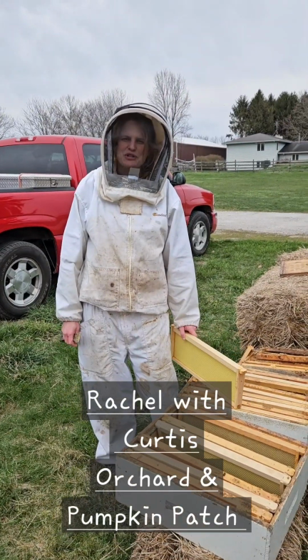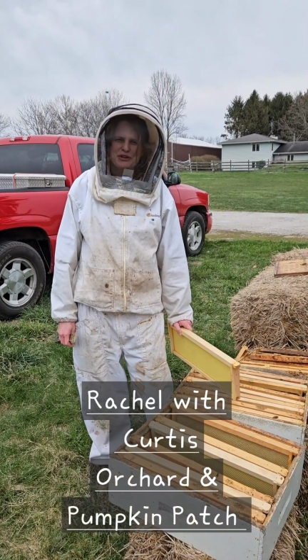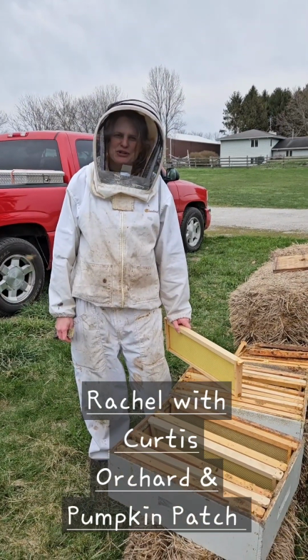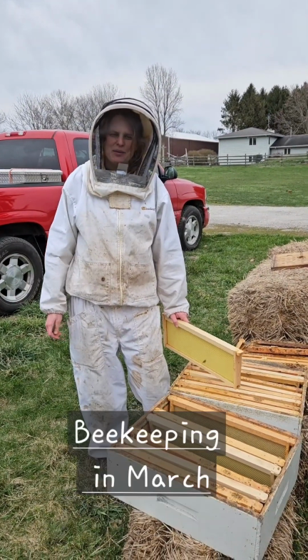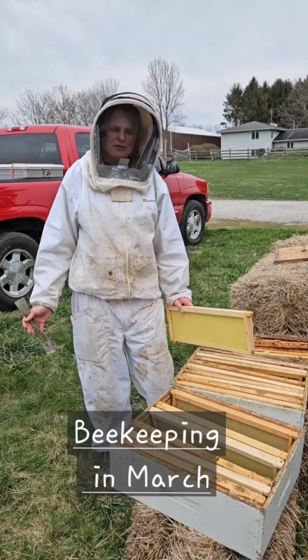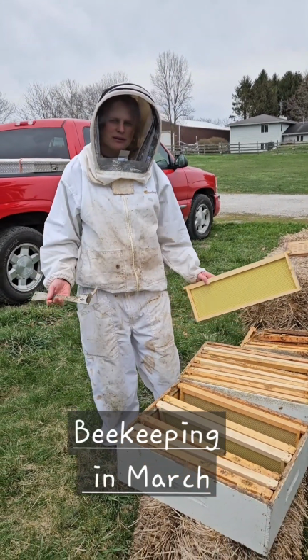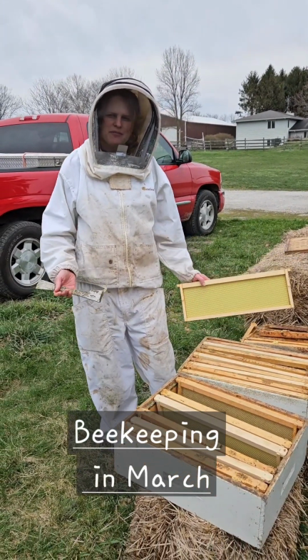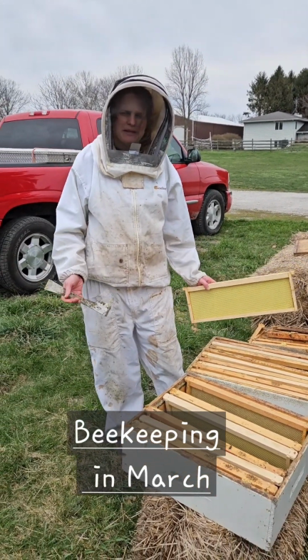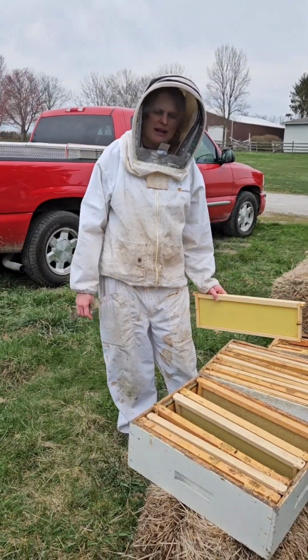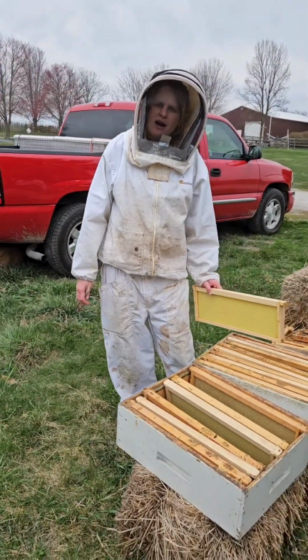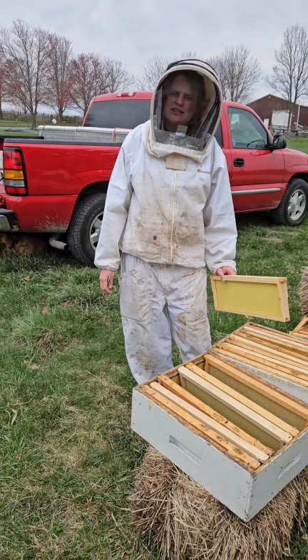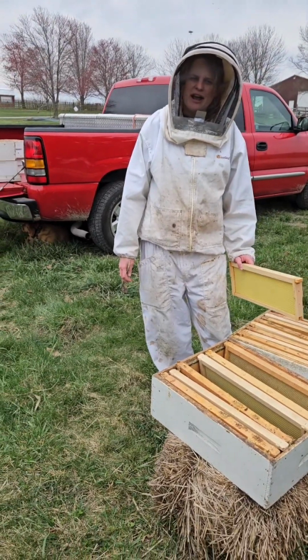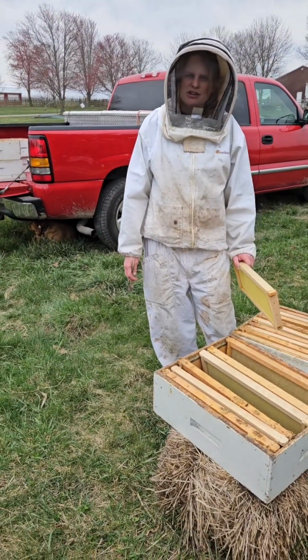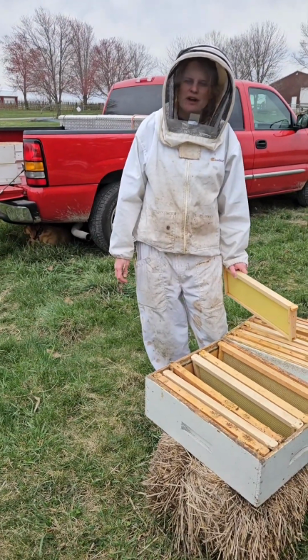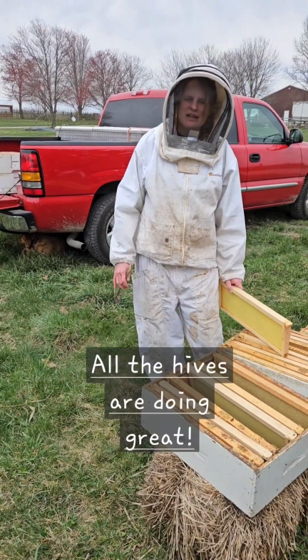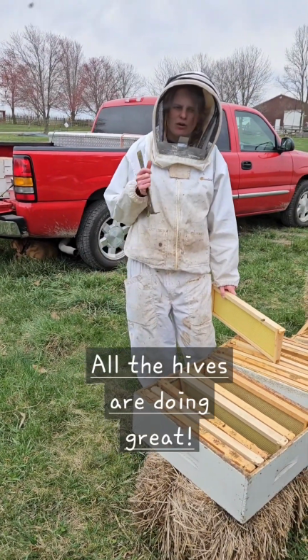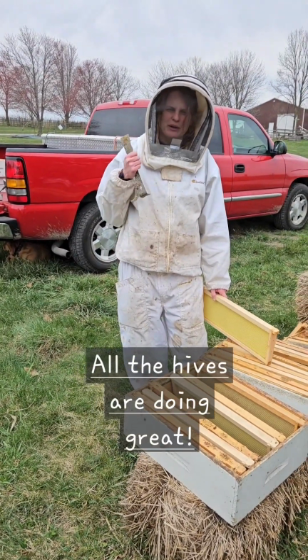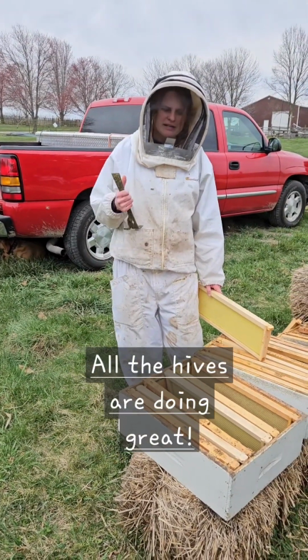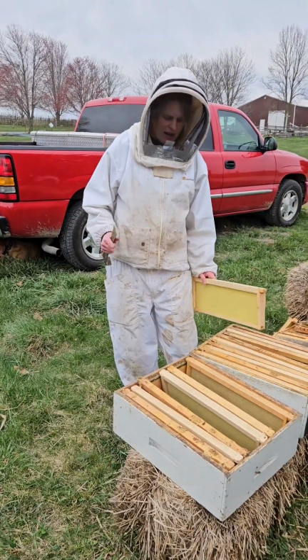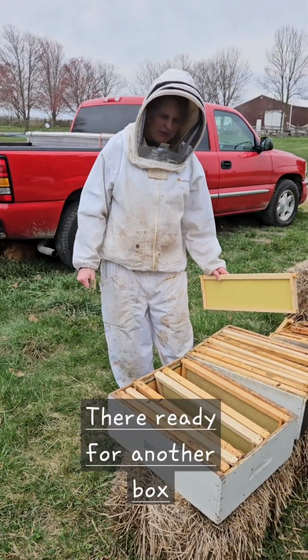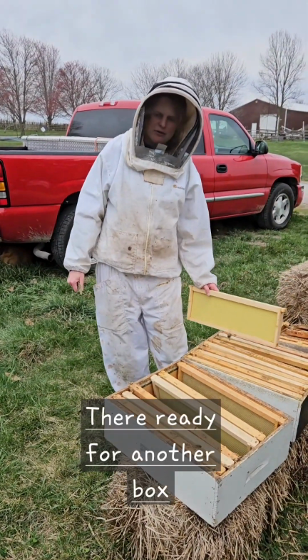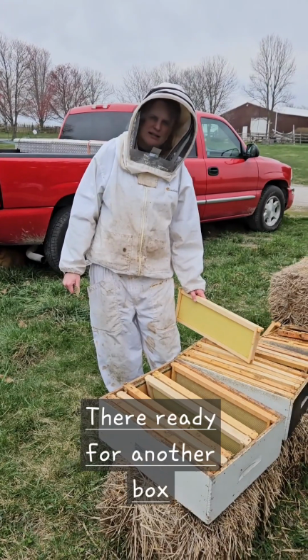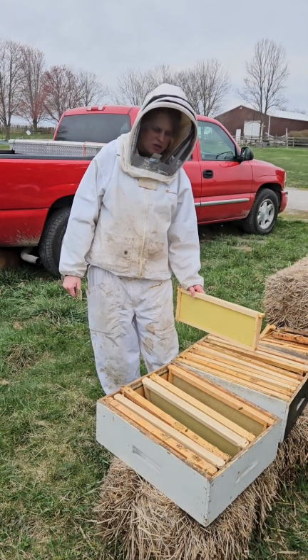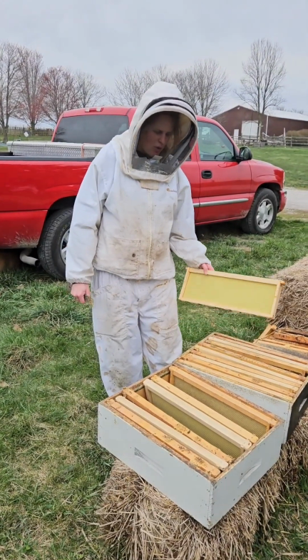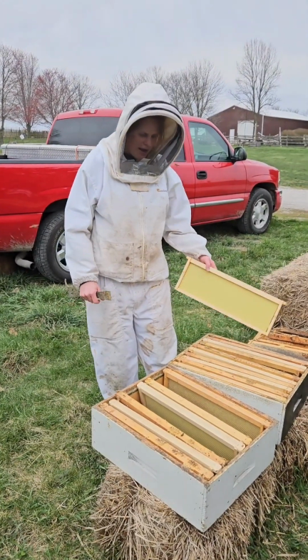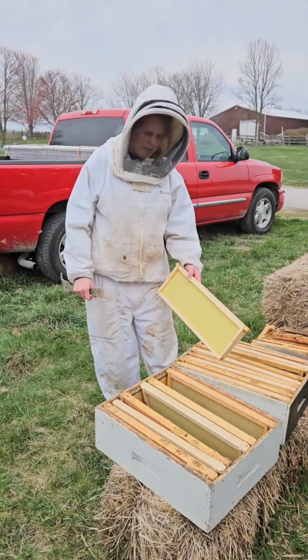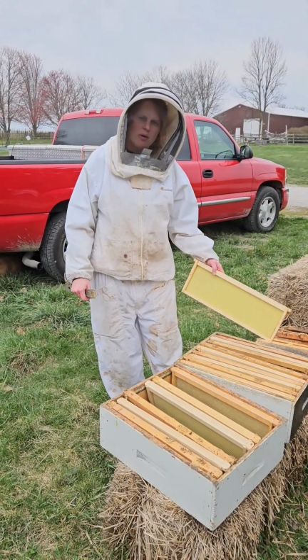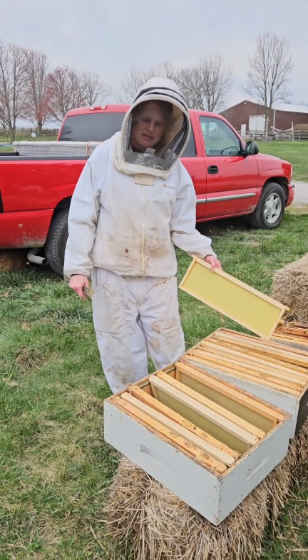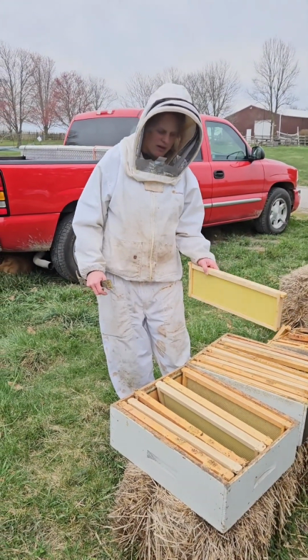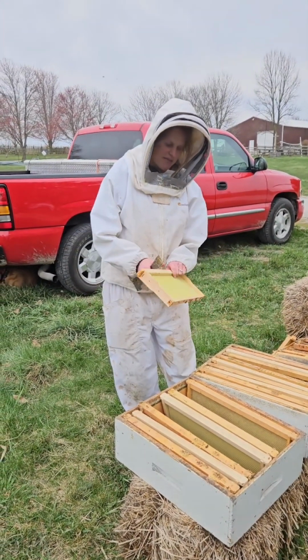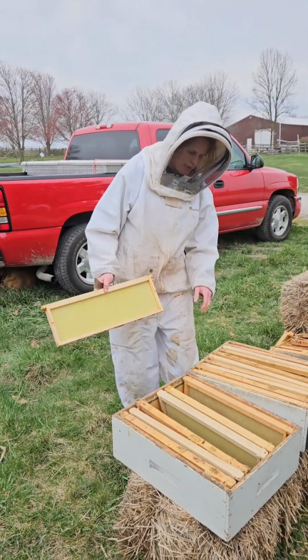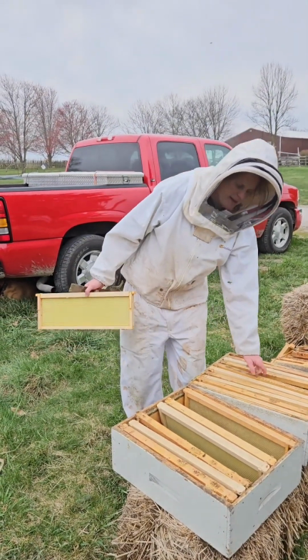This is Rachel with Curtis Orchard and we're out doing a little bit of beekeeping today. Last Friday I checked on all the hives and they're all doing great and they're ready for another box. So I am pulling all my boxes out that have had brood in them.